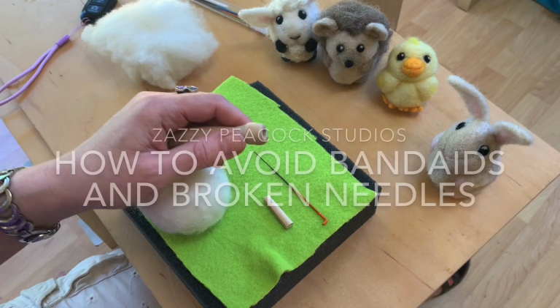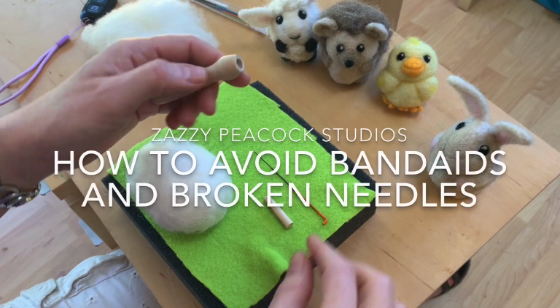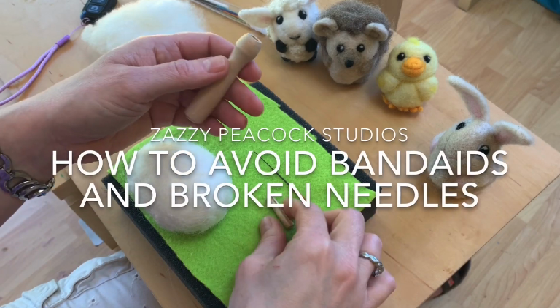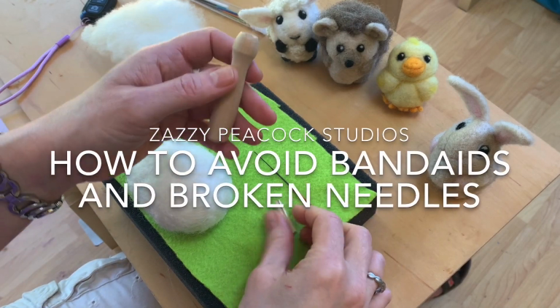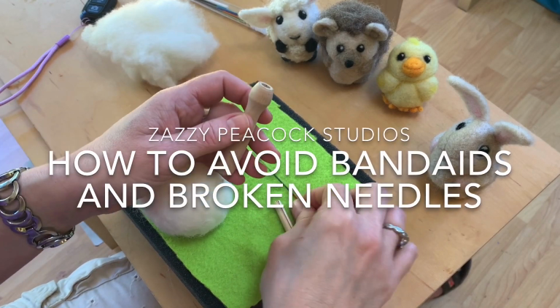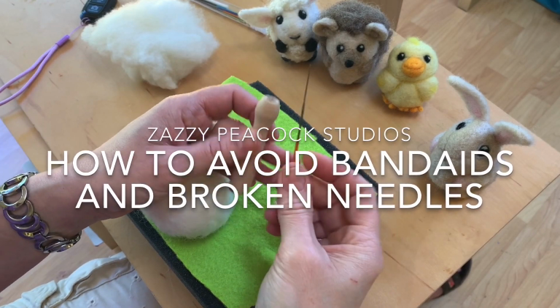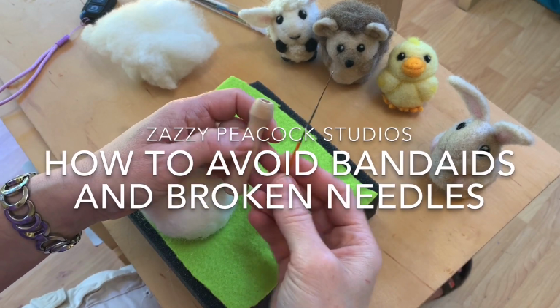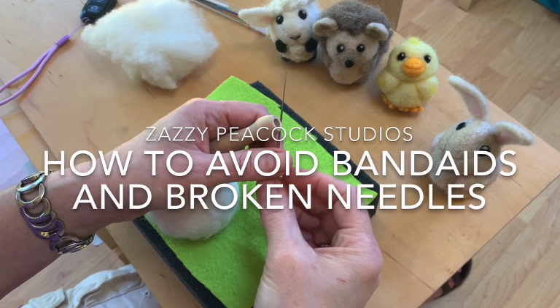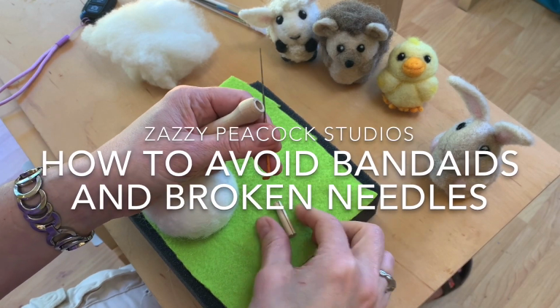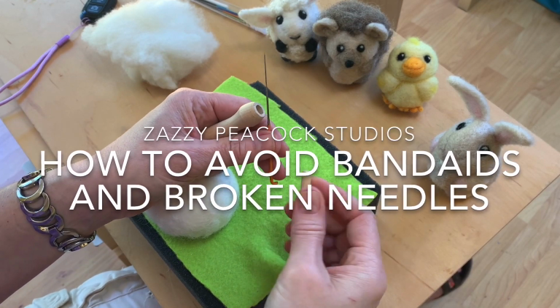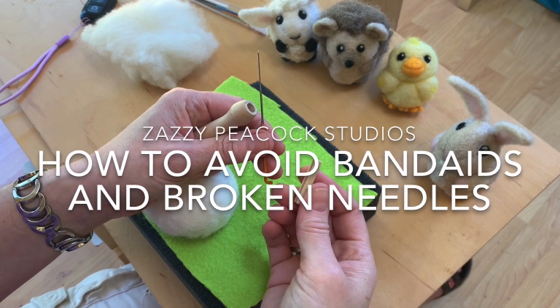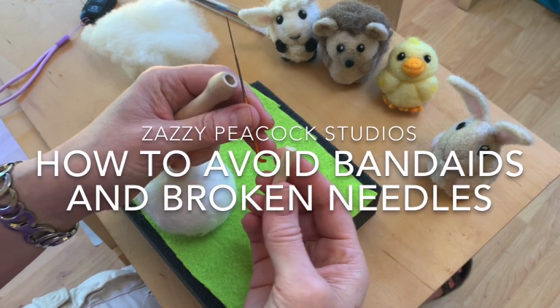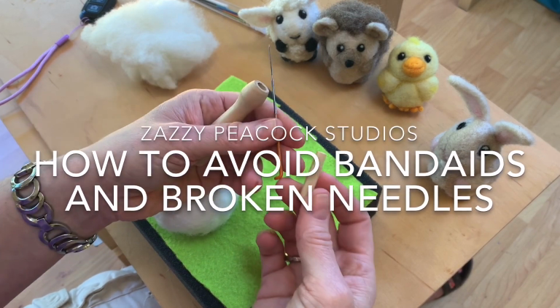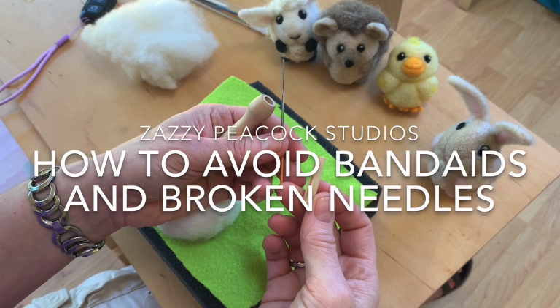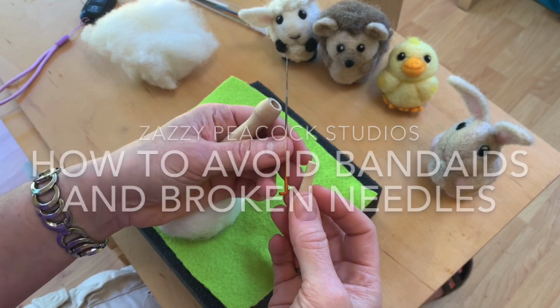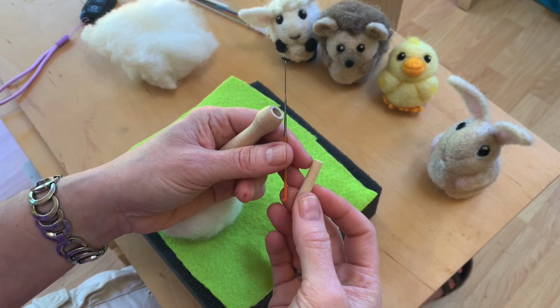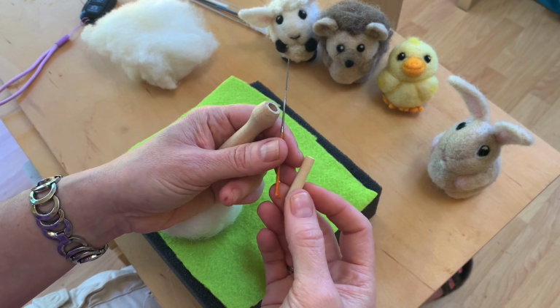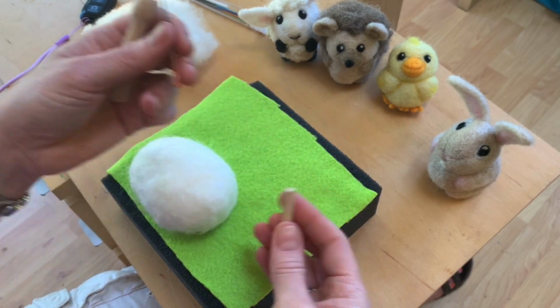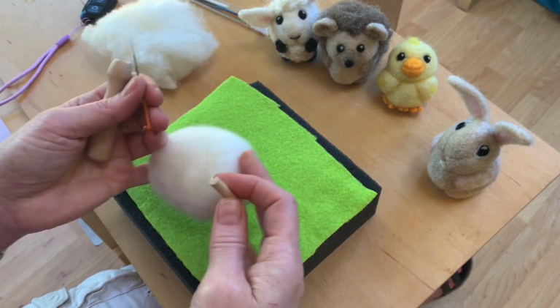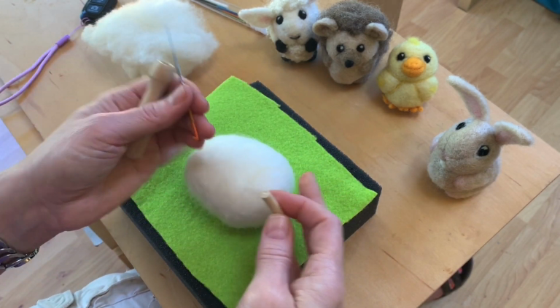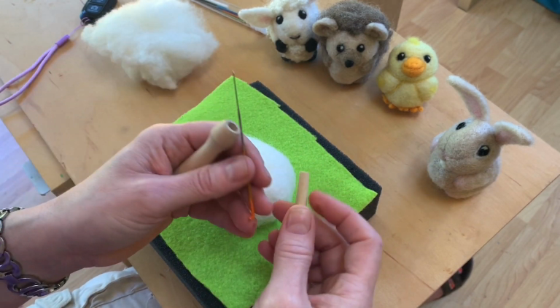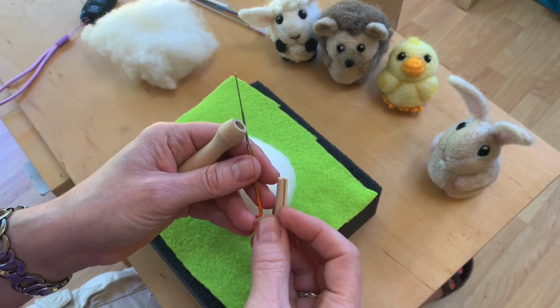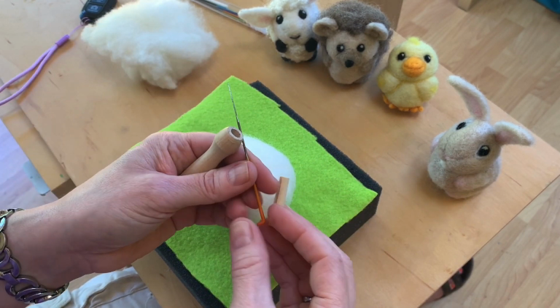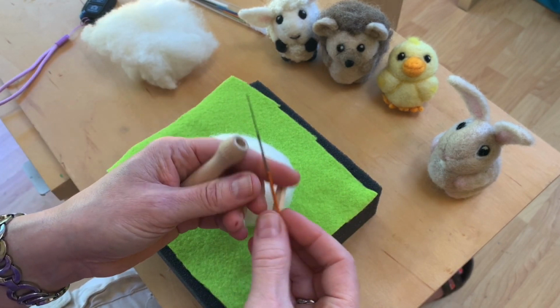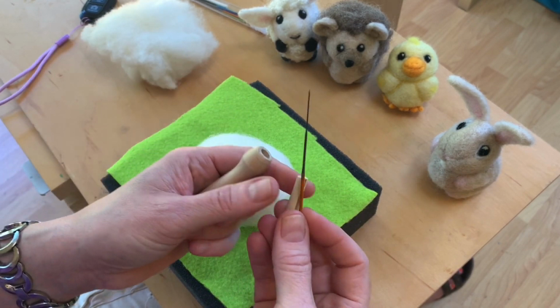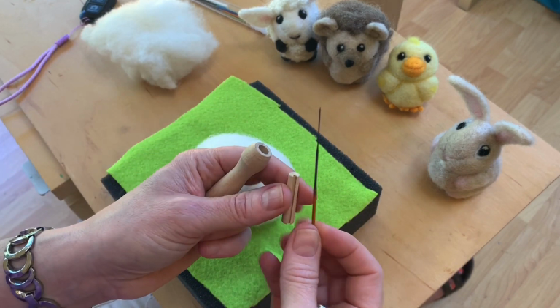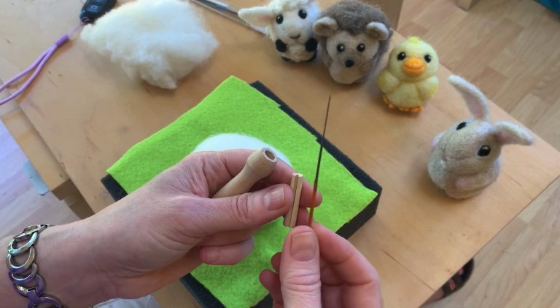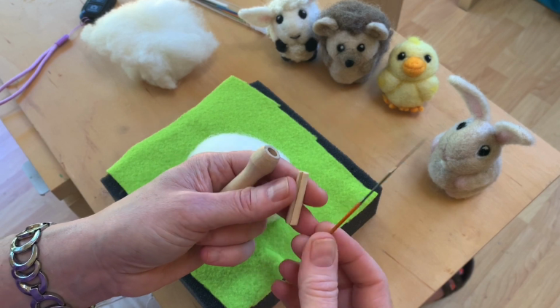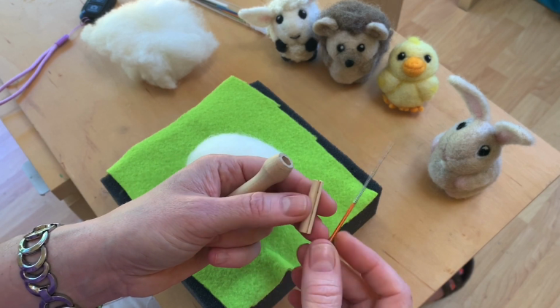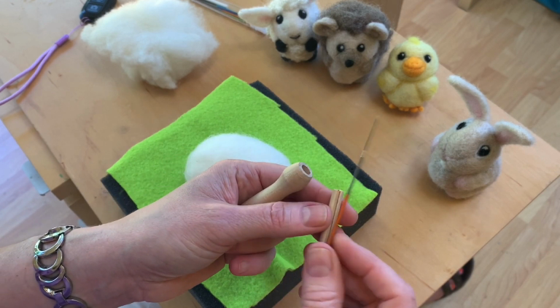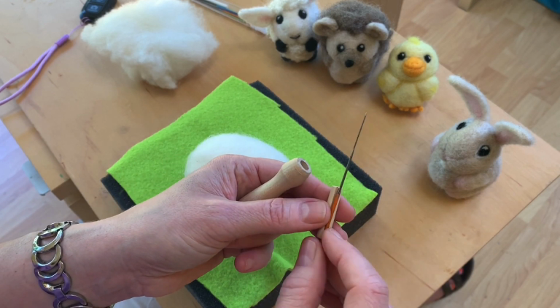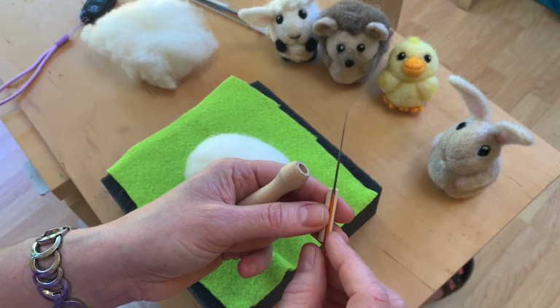Okay, here we are back again. I realized I meant to show you in that last video how to use this wooden needle holder. So we'll start with that and then we're actually going to move on to actual poking wool with the needle, which is fun.